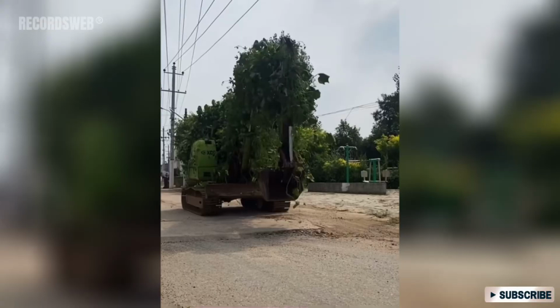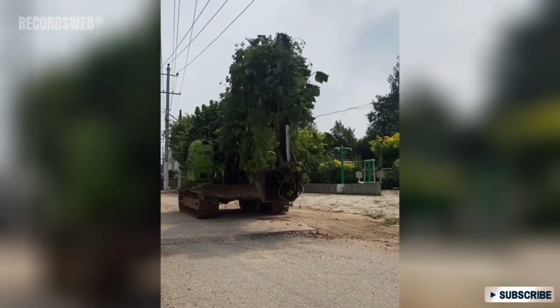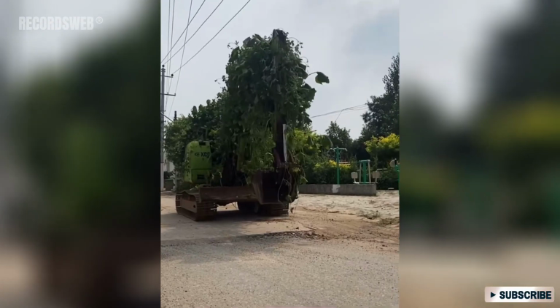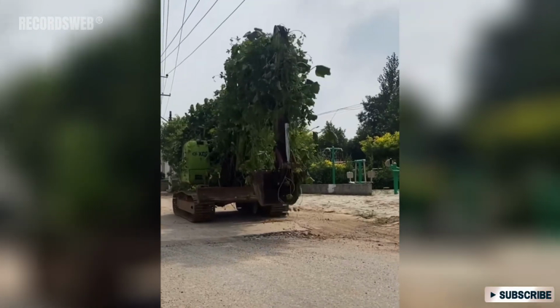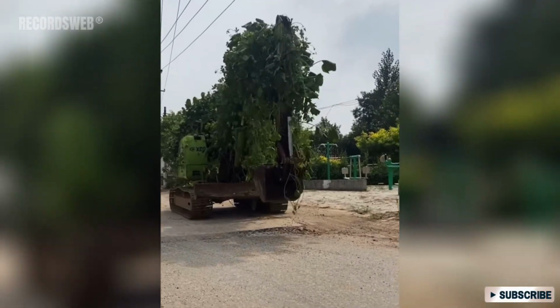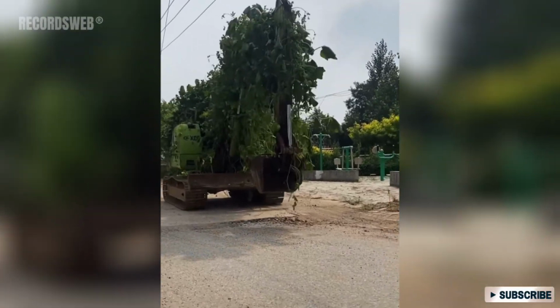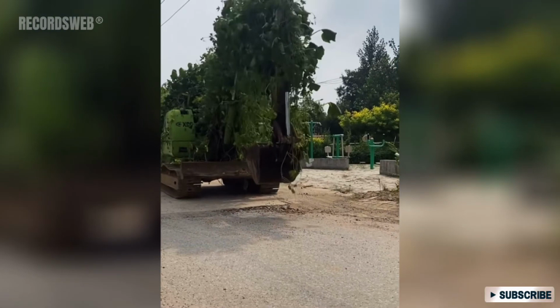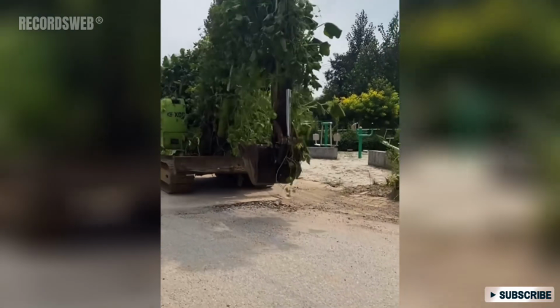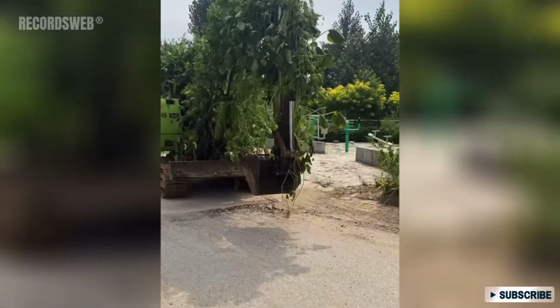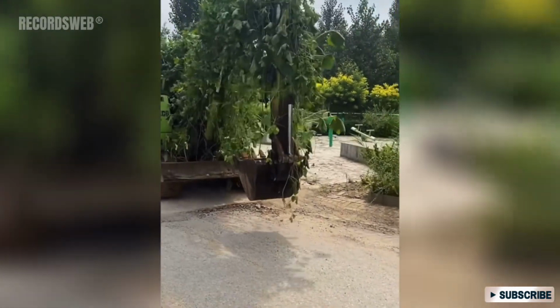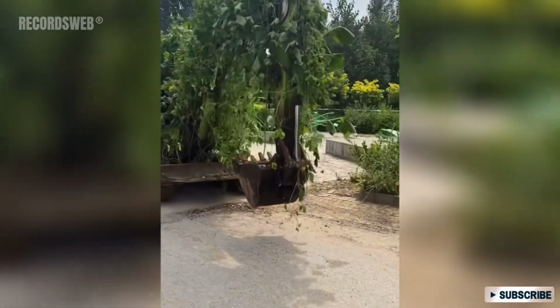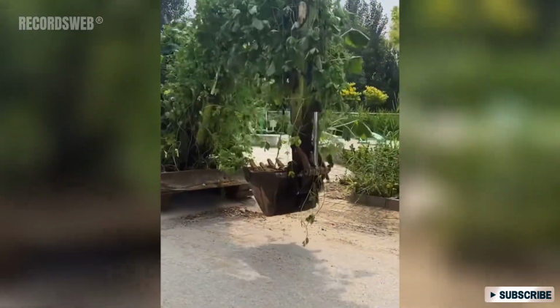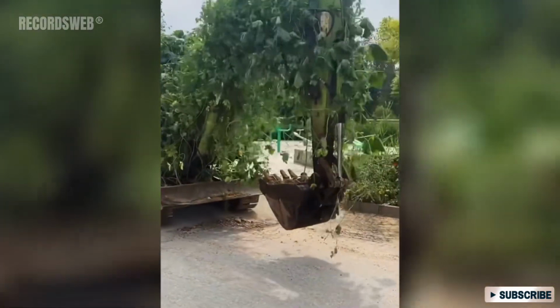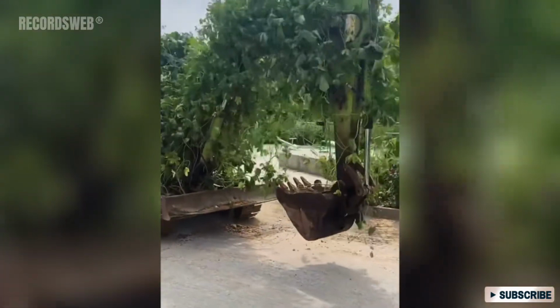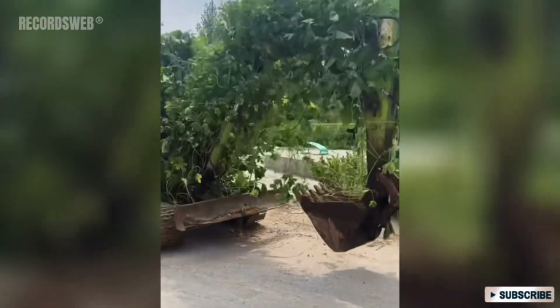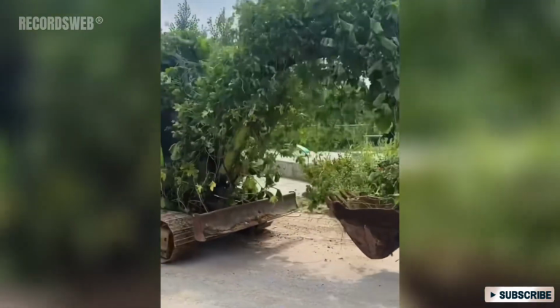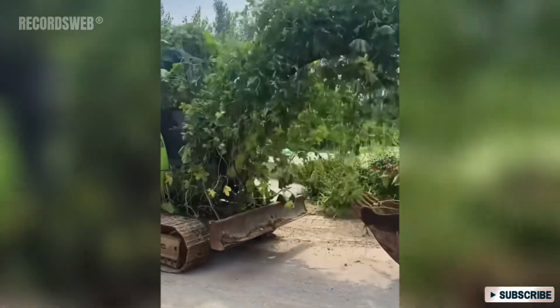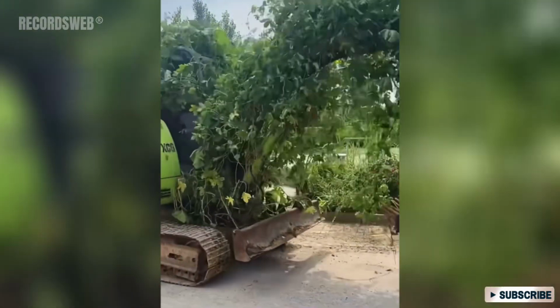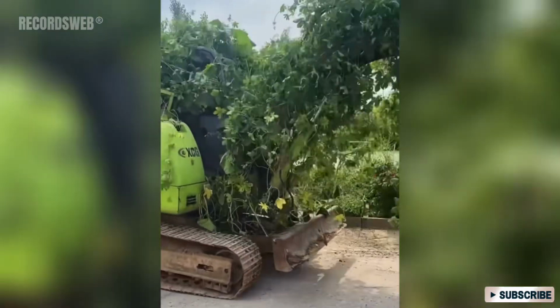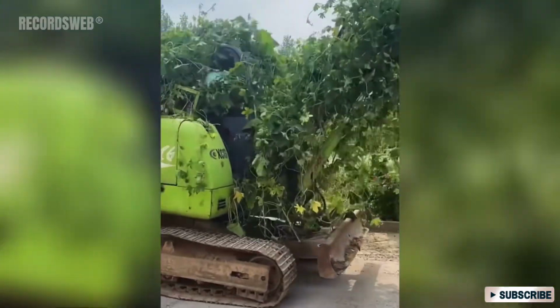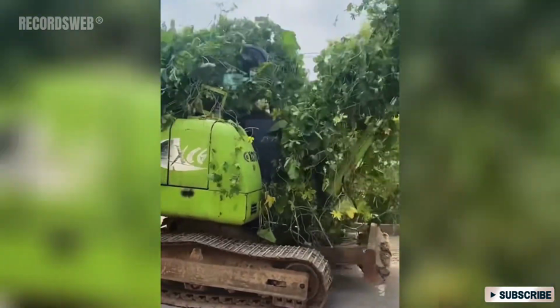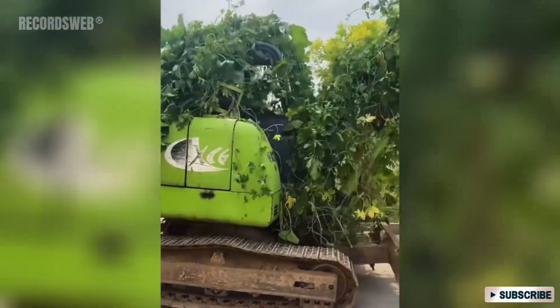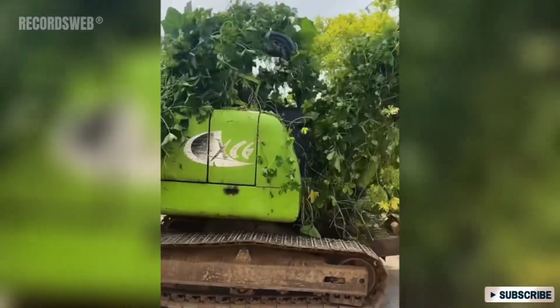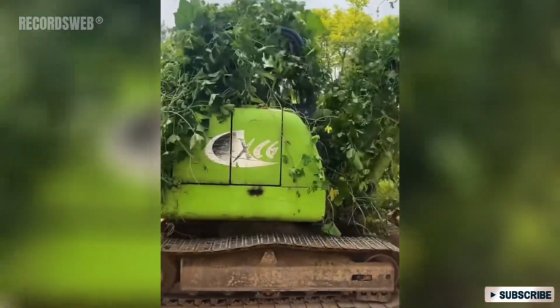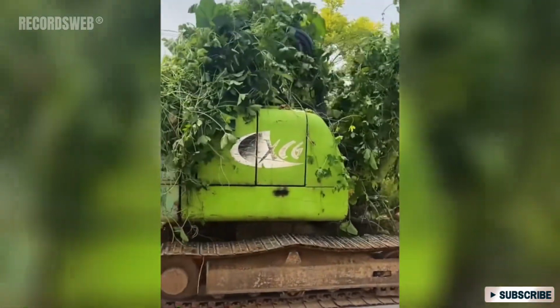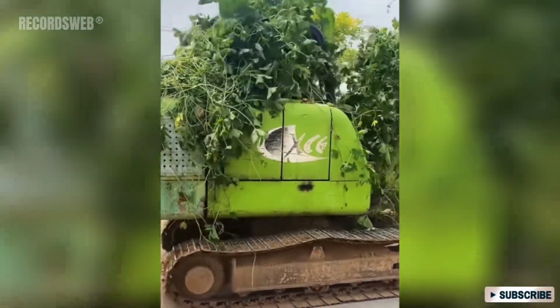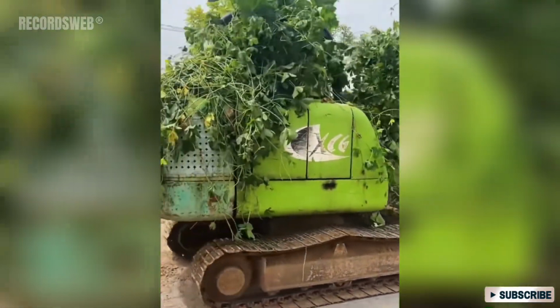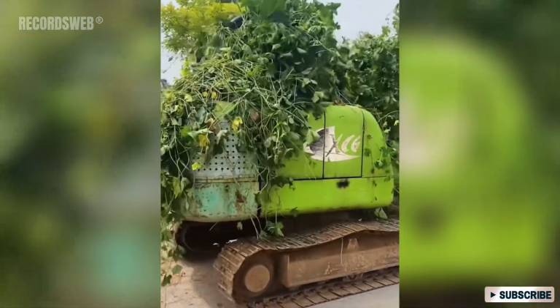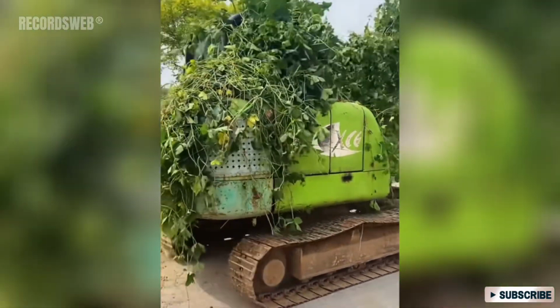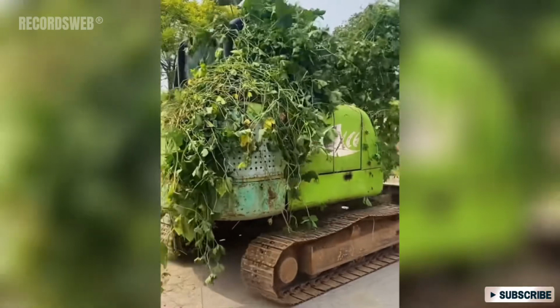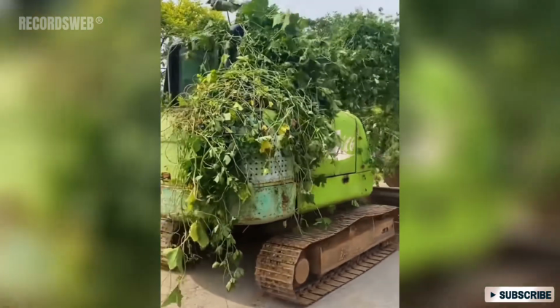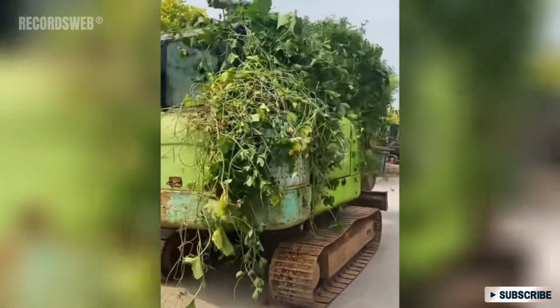This excavator has become almost entirely concealed beneath a lush carpet of plants, giving it an extraordinary camouflage effect when it's placed on the road. The vibrant green foliage intertwines with the machinery, making it blend seamlessly with the natural surroundings.